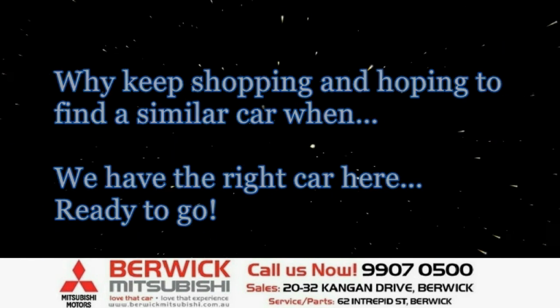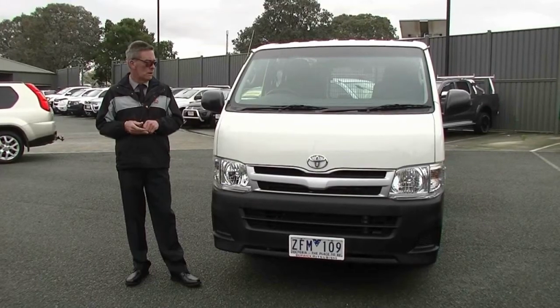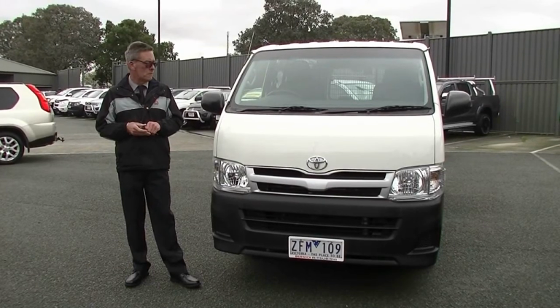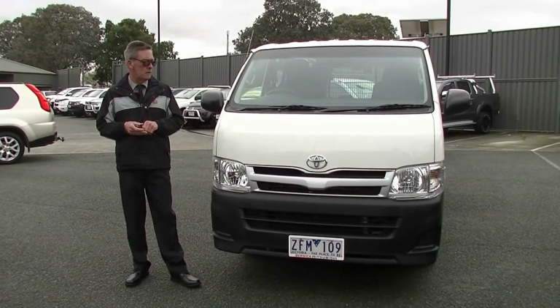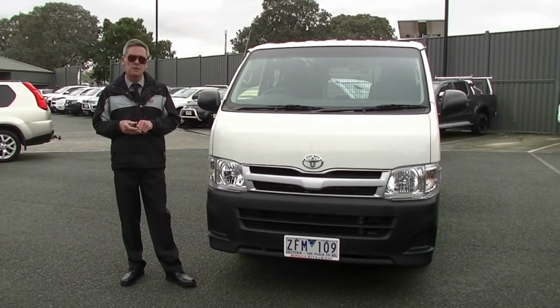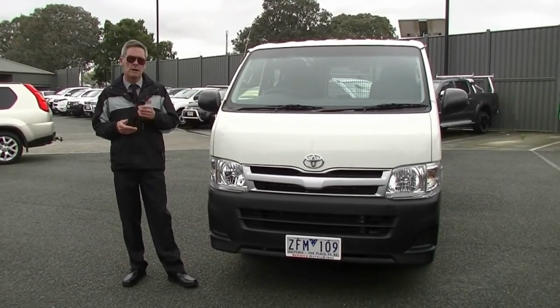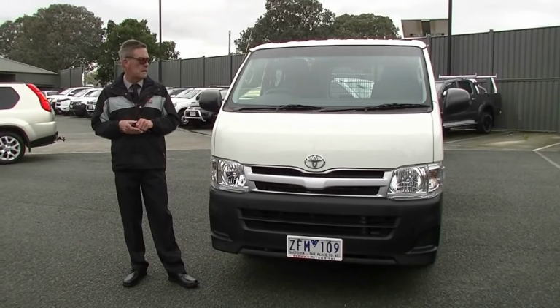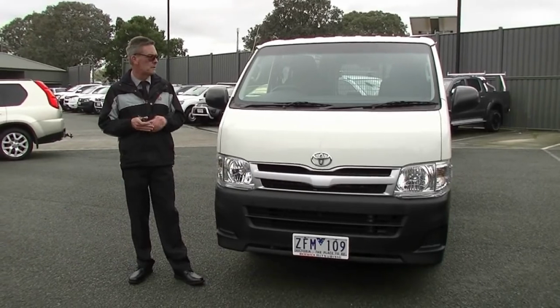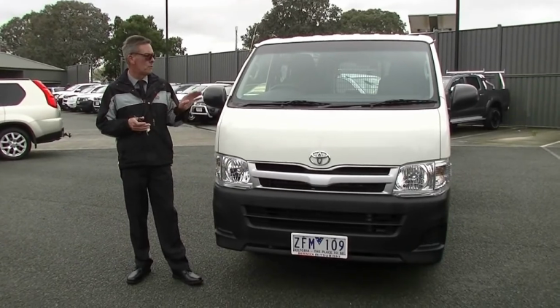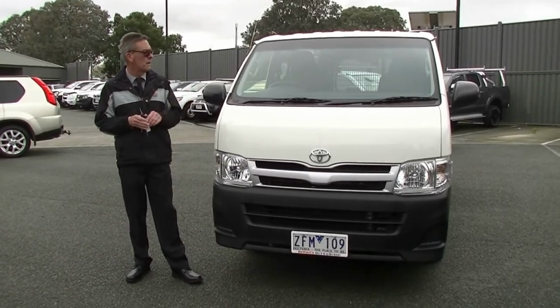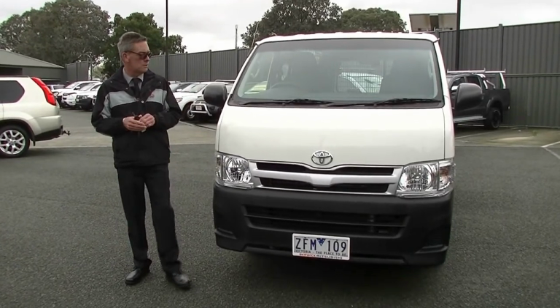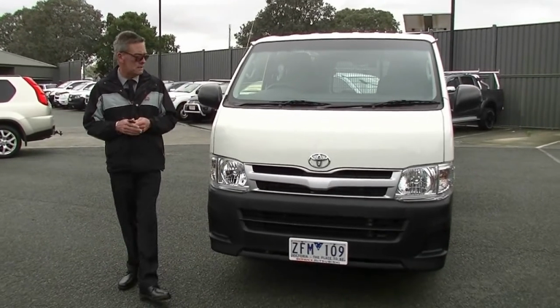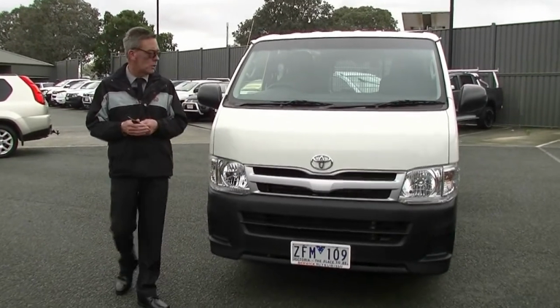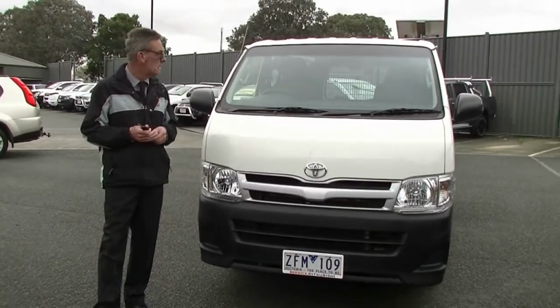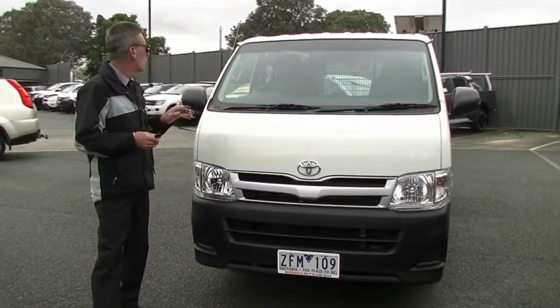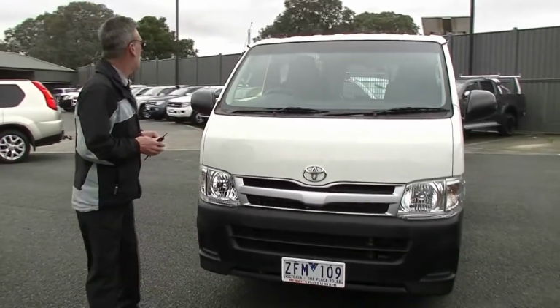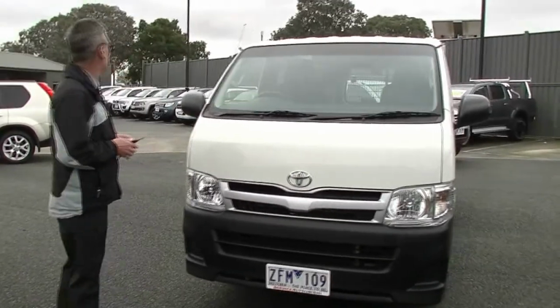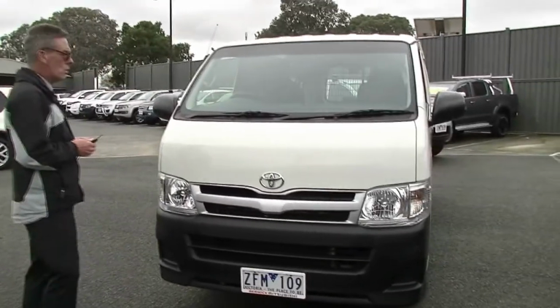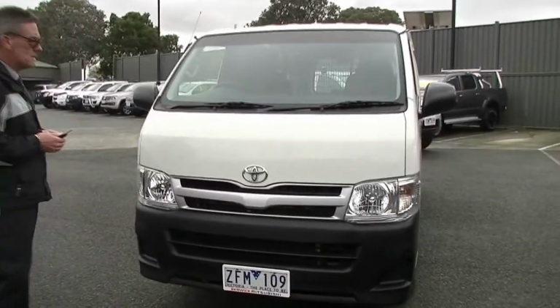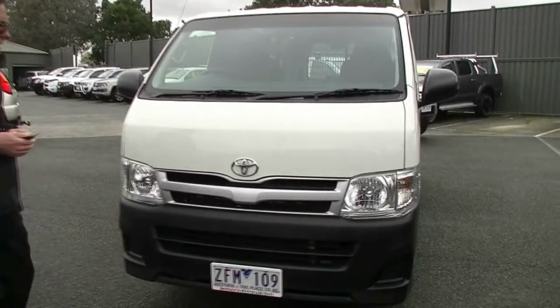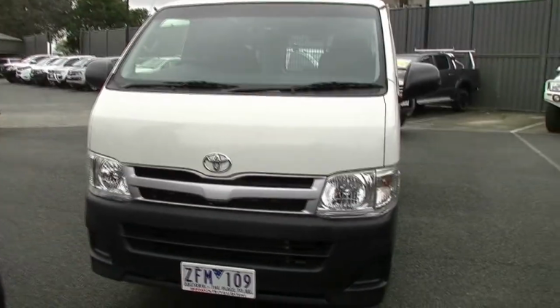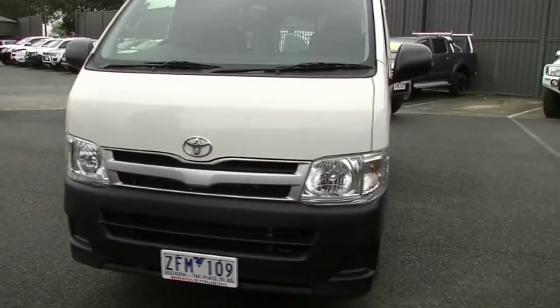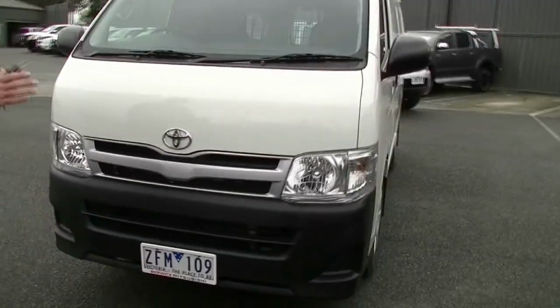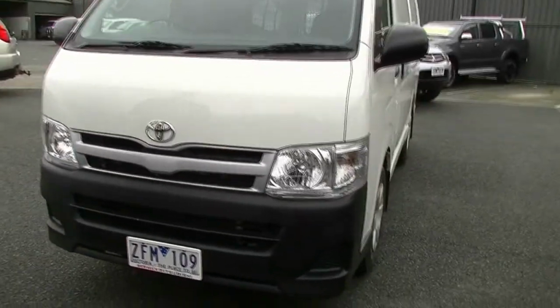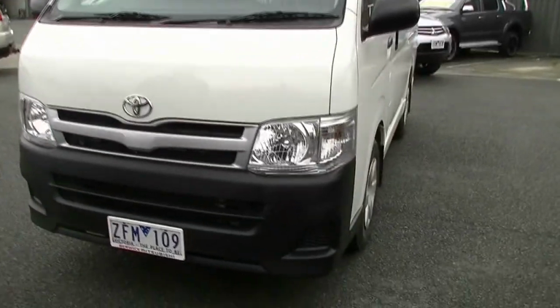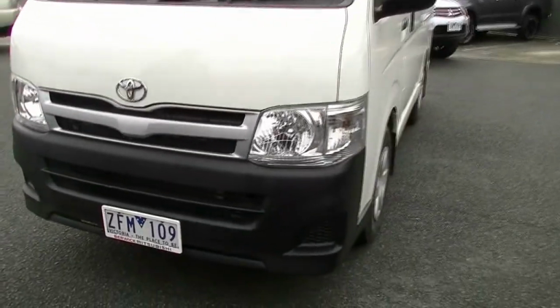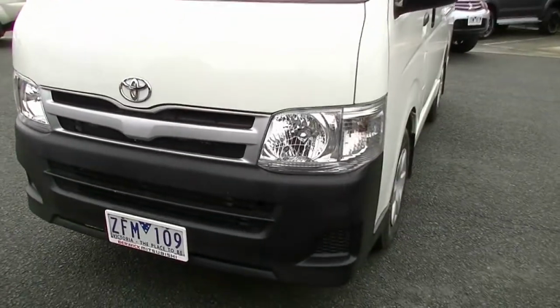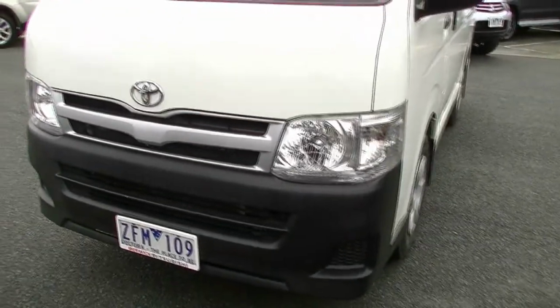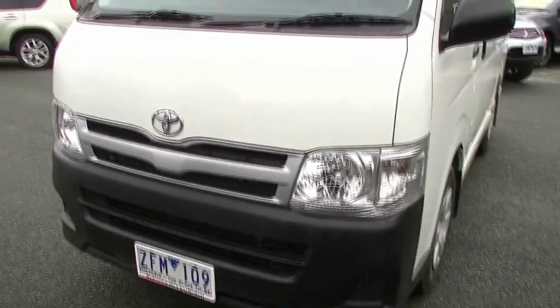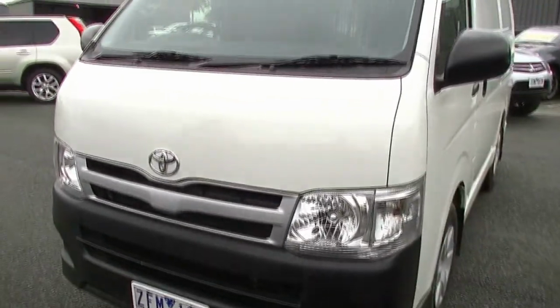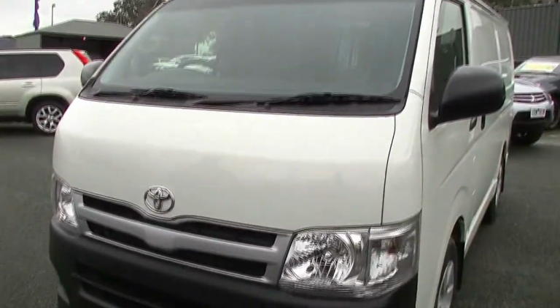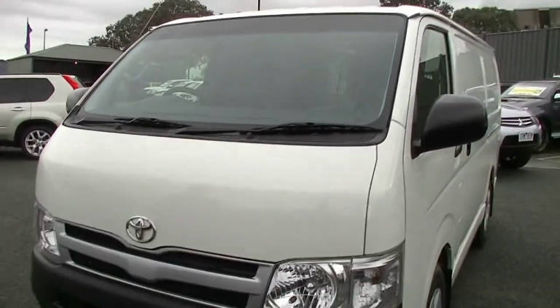Good morning and welcome to Berwick Mitsubishi. My name's Mark and I'm going to take you for a walk around our 2012 Toyota Hi-Ace Long Wheel Base van this morning. For a car that's travelled 97,000km, it certainly doesn't appear so.